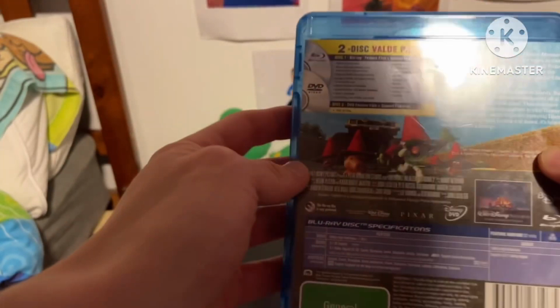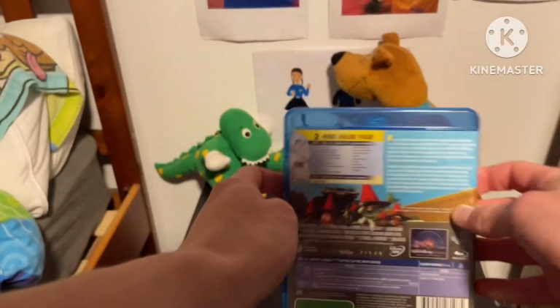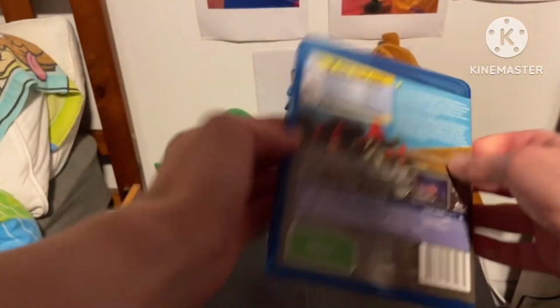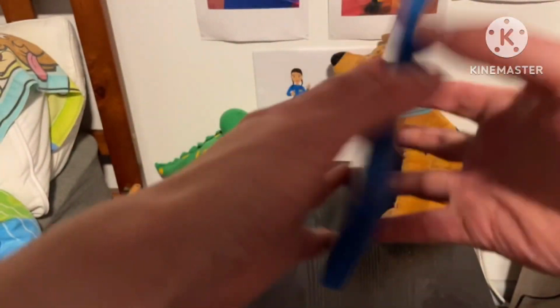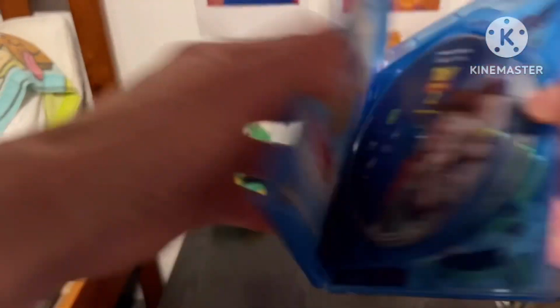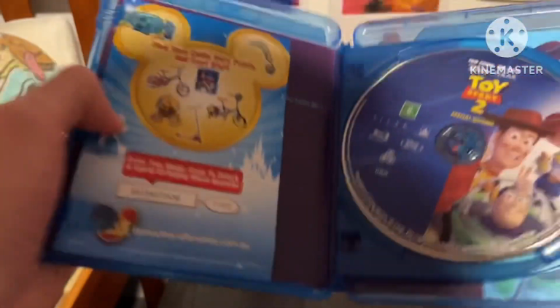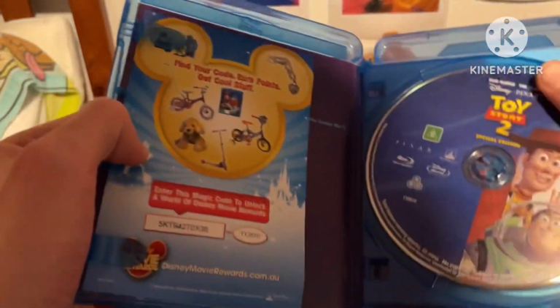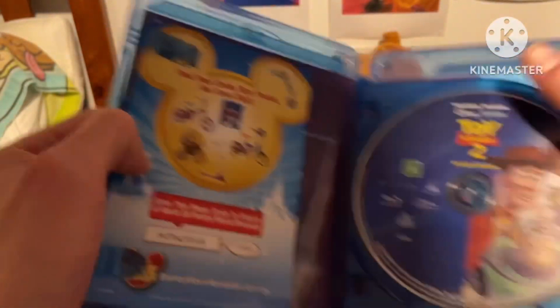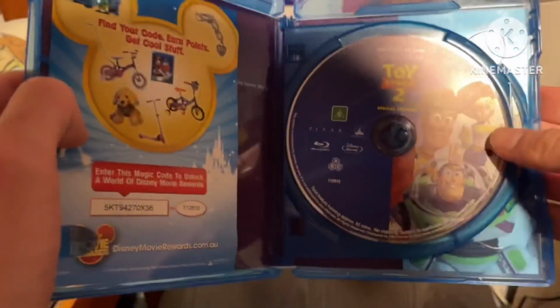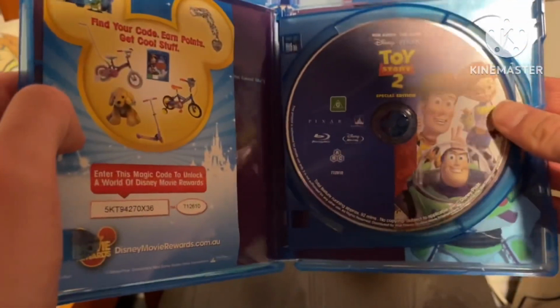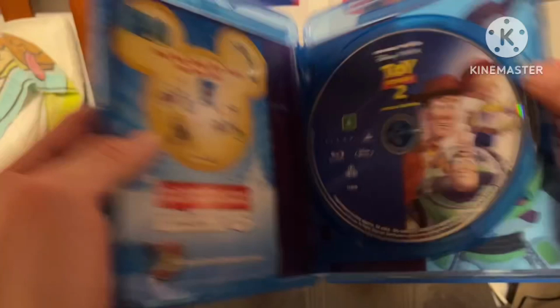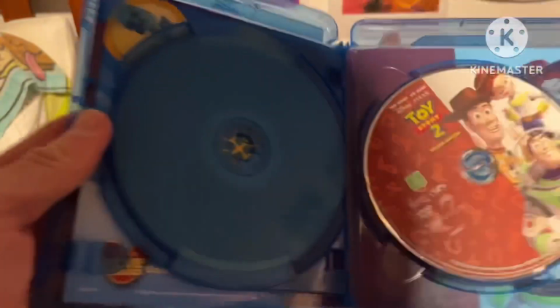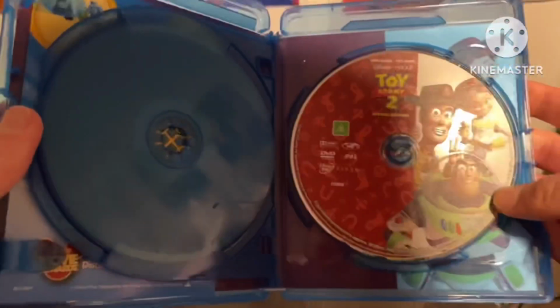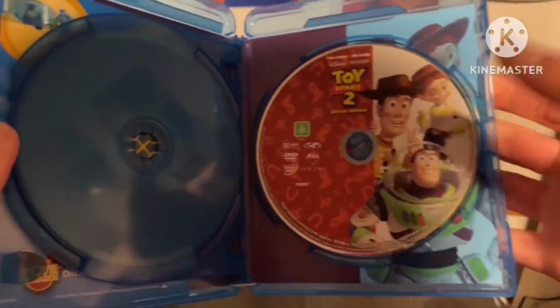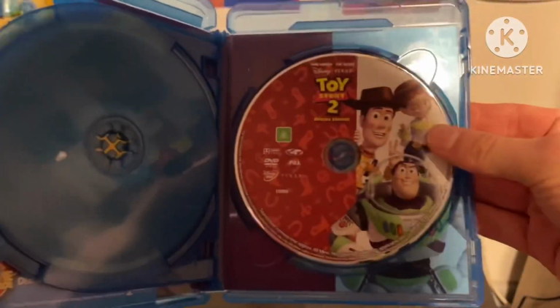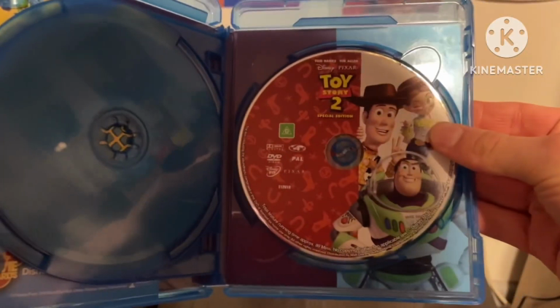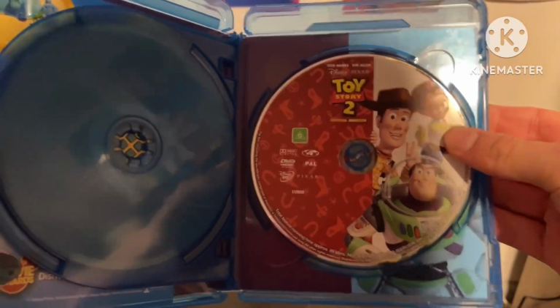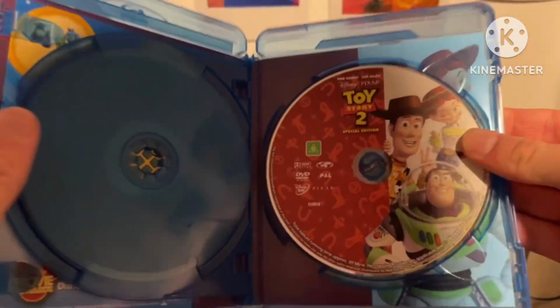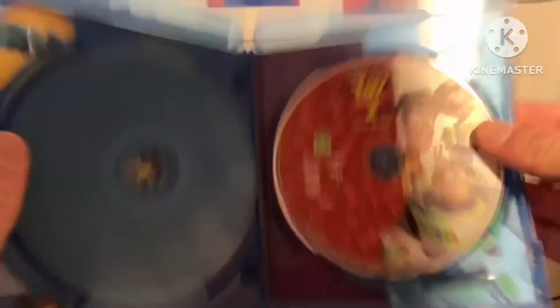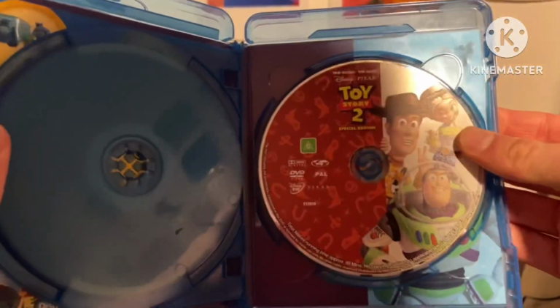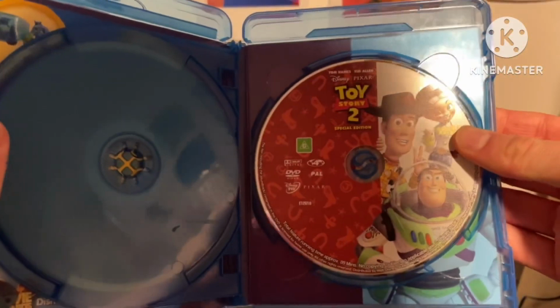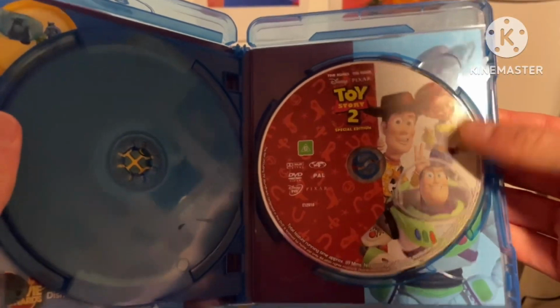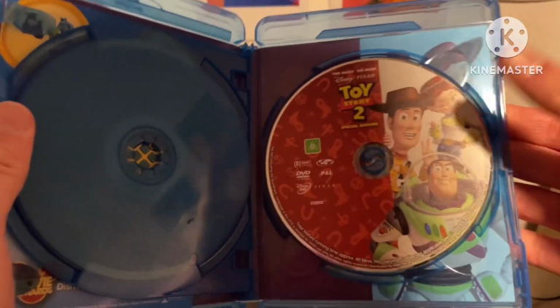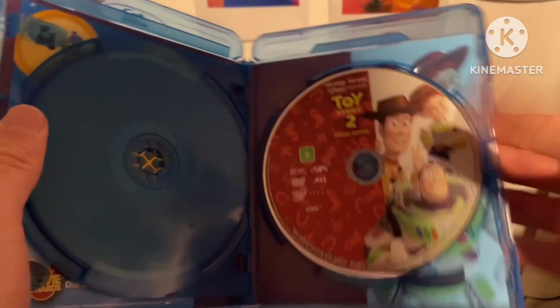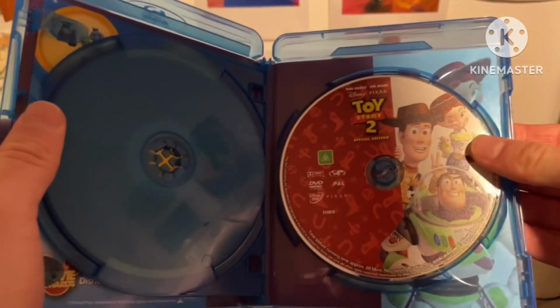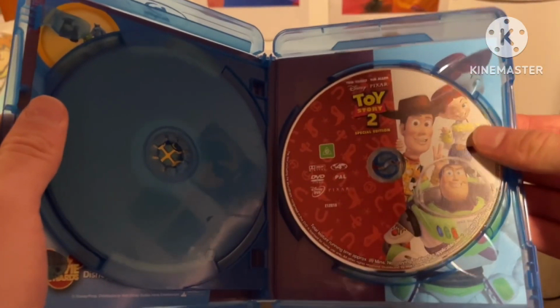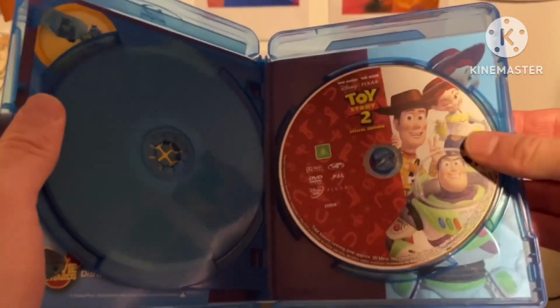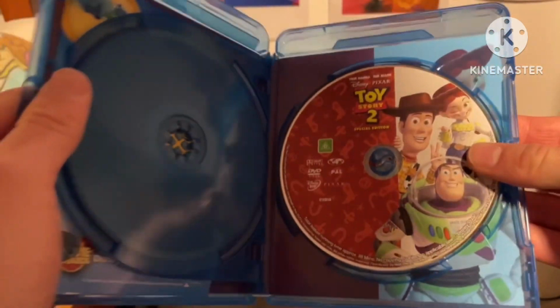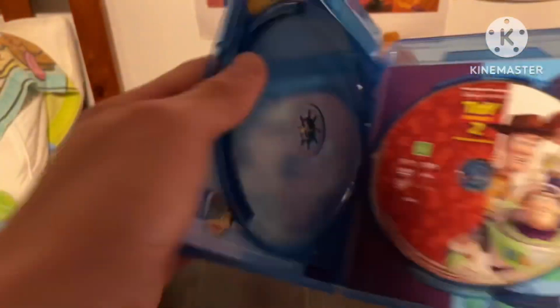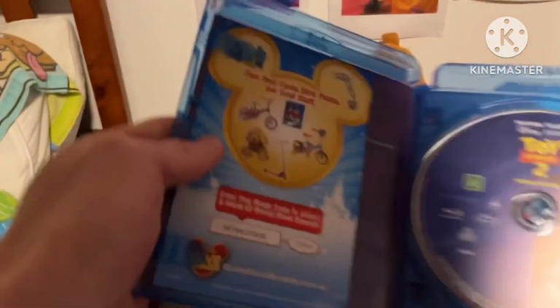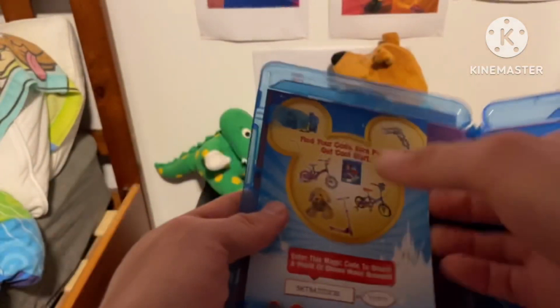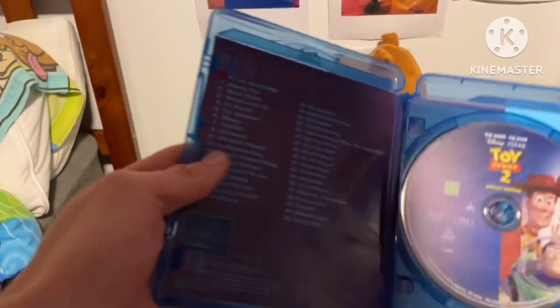Here's the Blu-ray and here's the DVD, which is now being disowned because I already have it in the Ultimate Toy Box and the 2005 DVD, so I'm more fond of those.